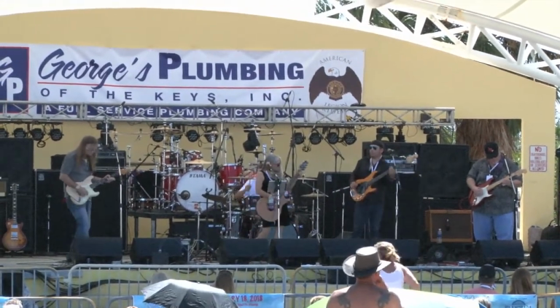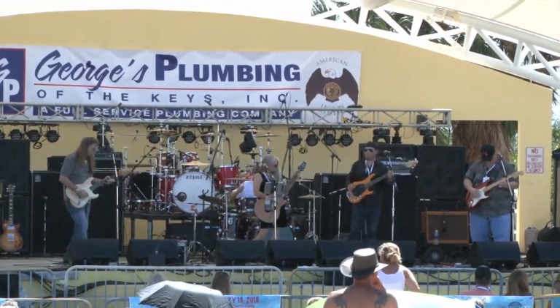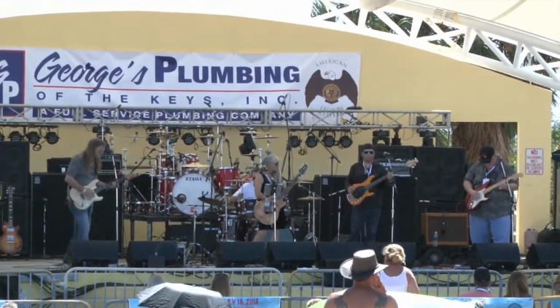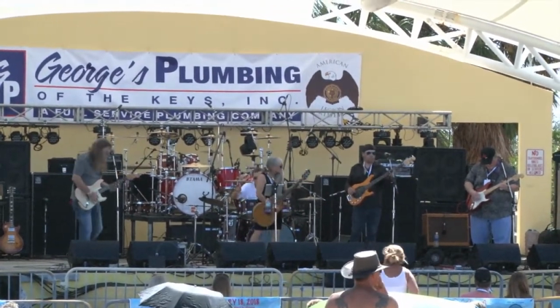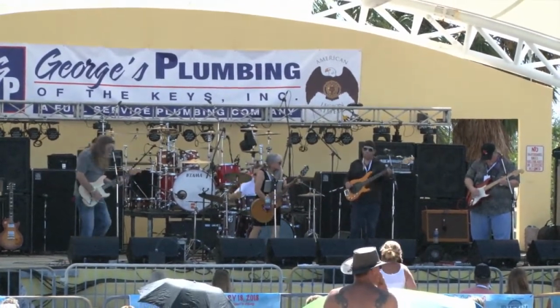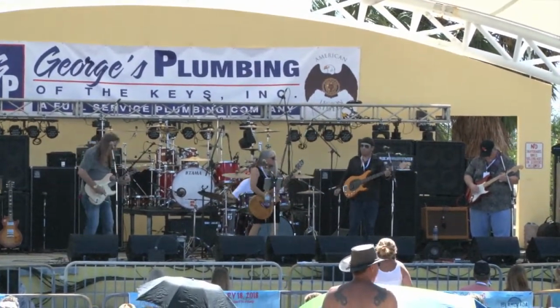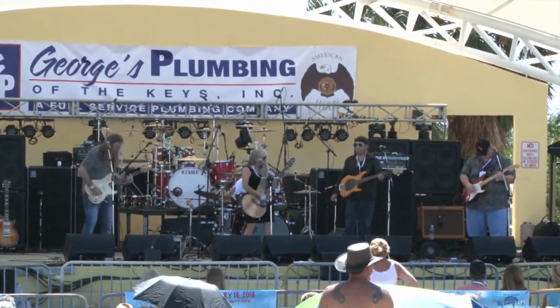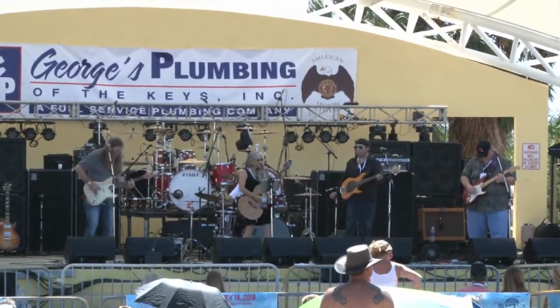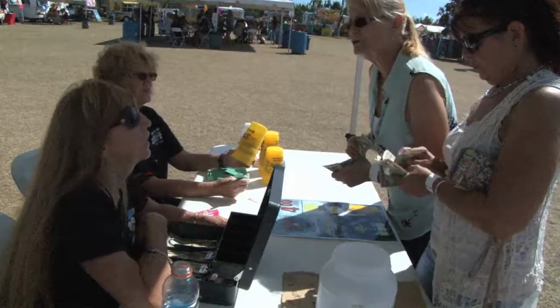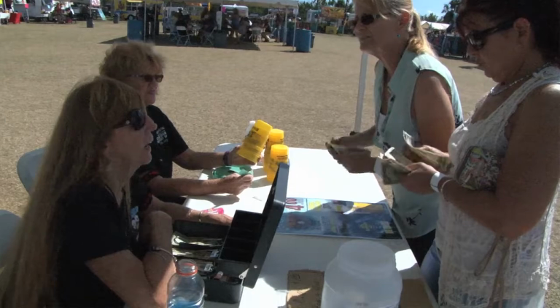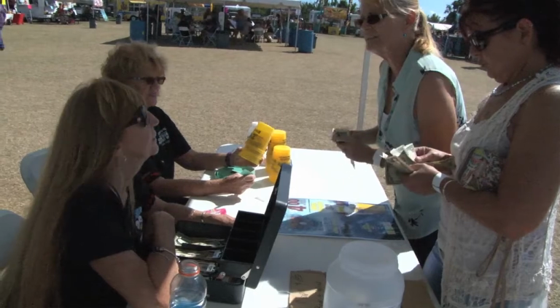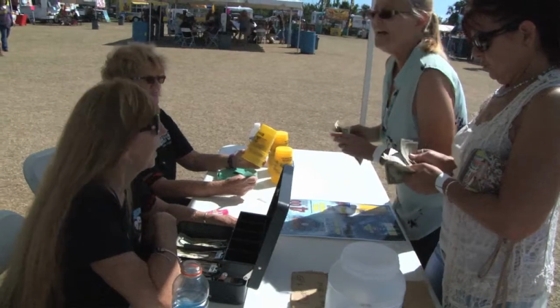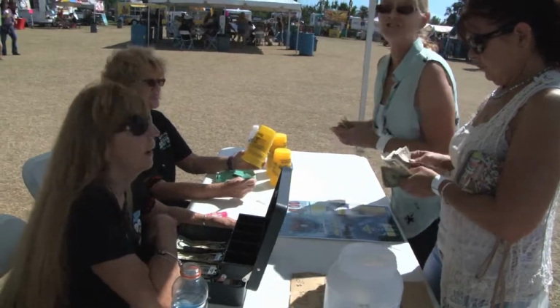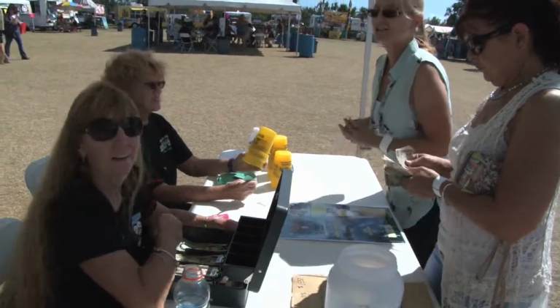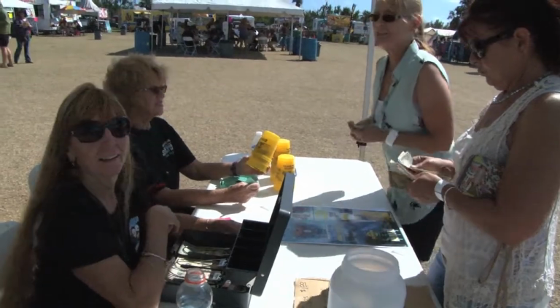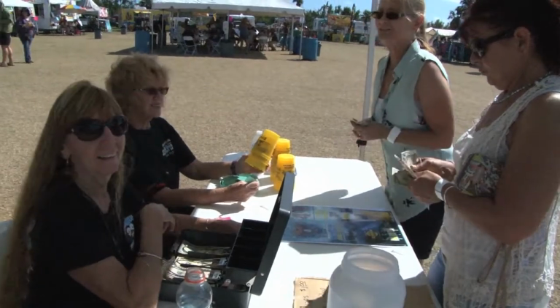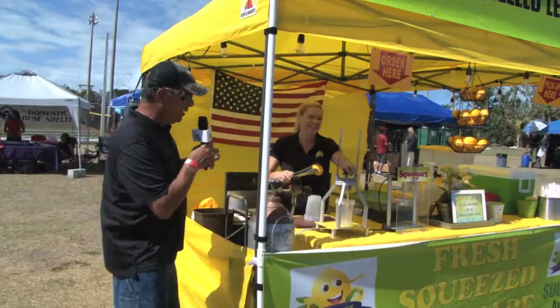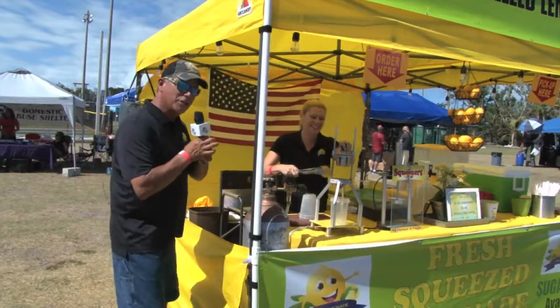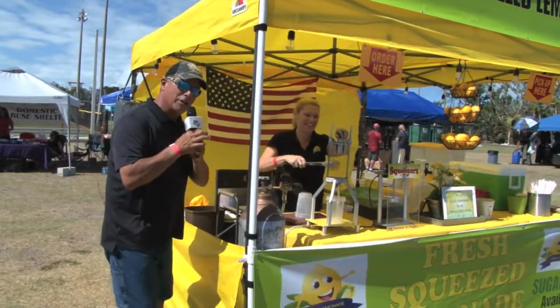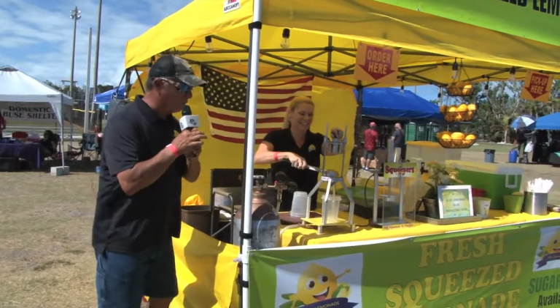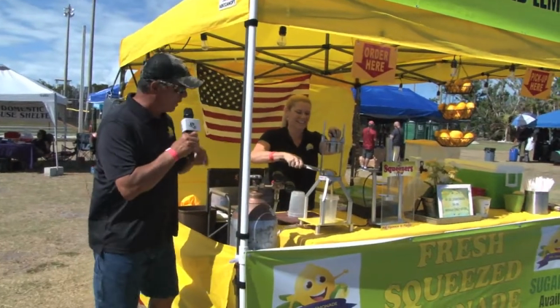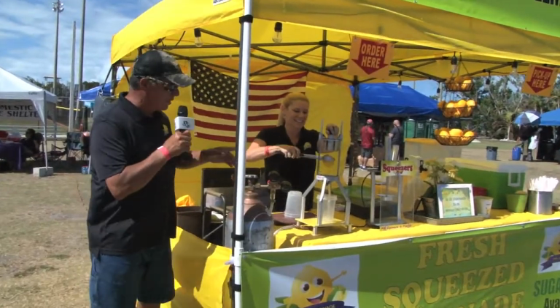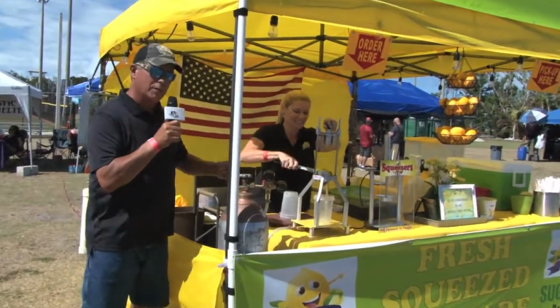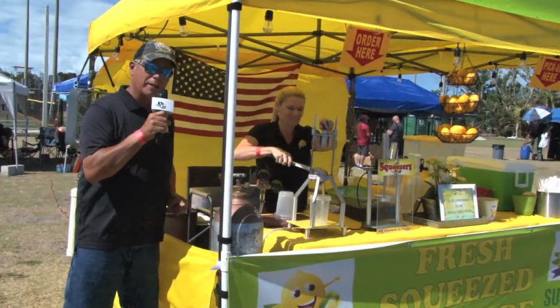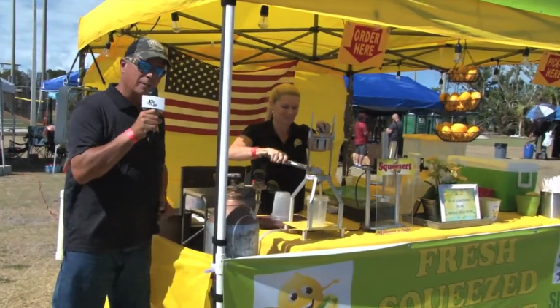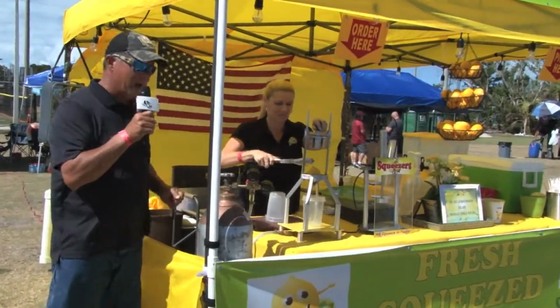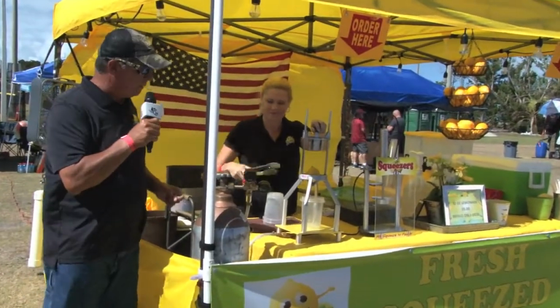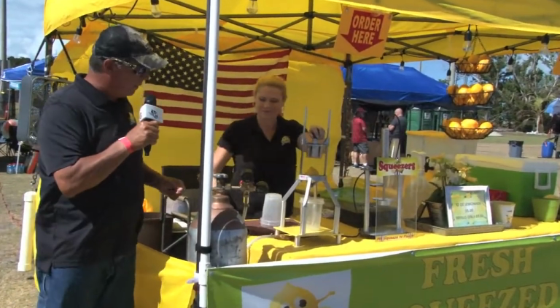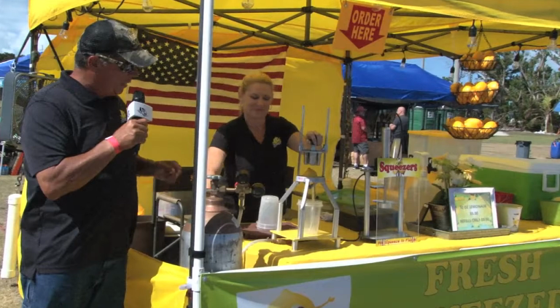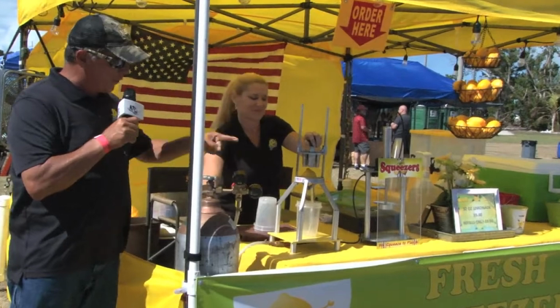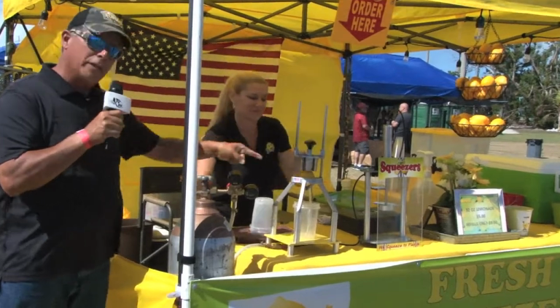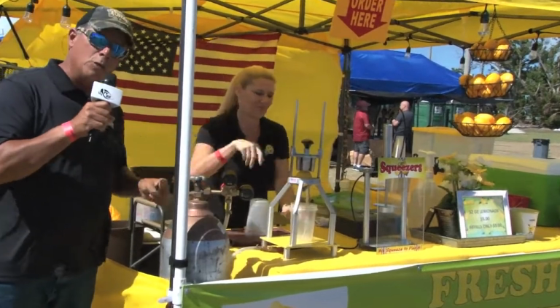We're gonna make one for you right now and show you how good this stuff is. This is my lovely assistant Diane and she's gonna go through the process and I'm gonna tell you a little bit about it.